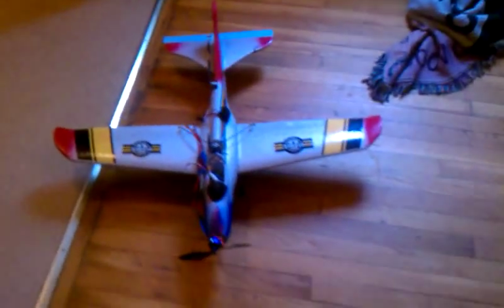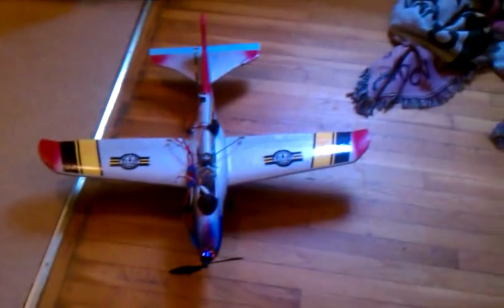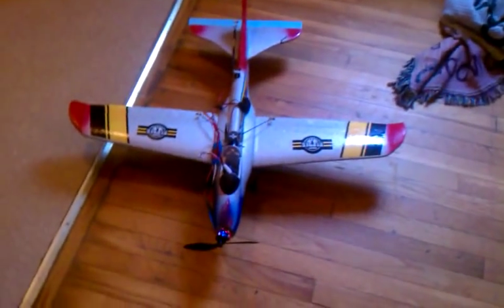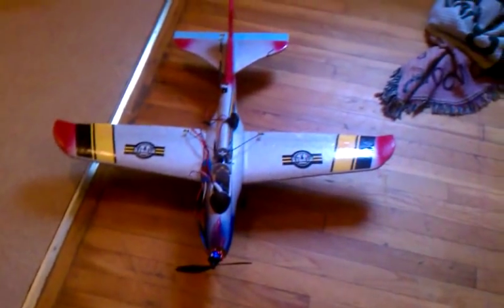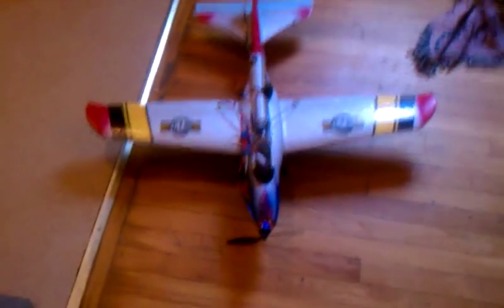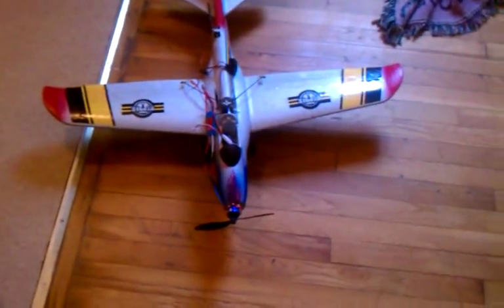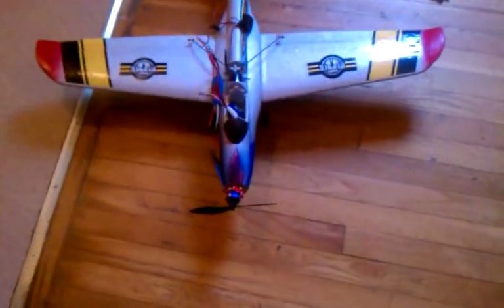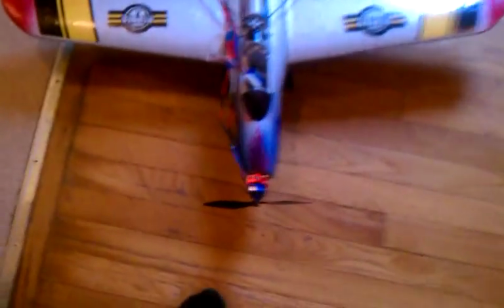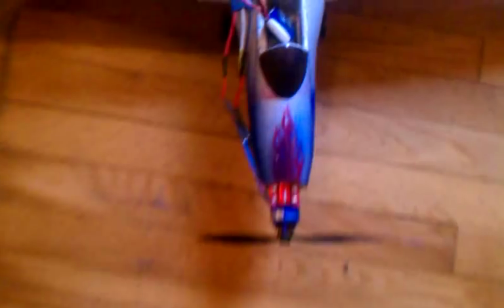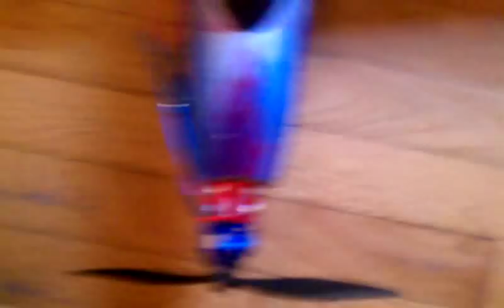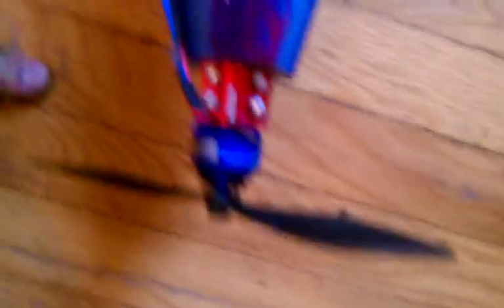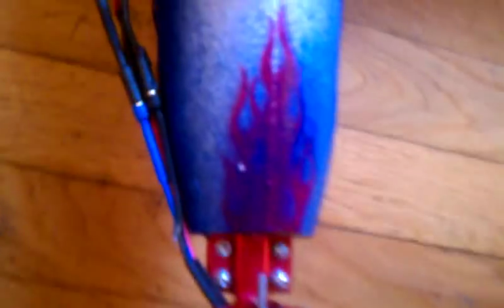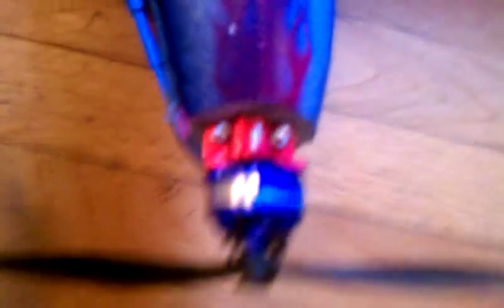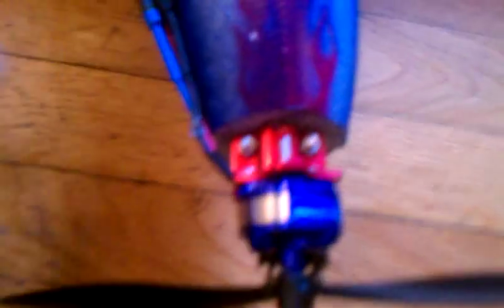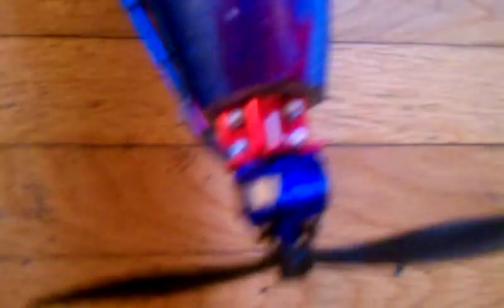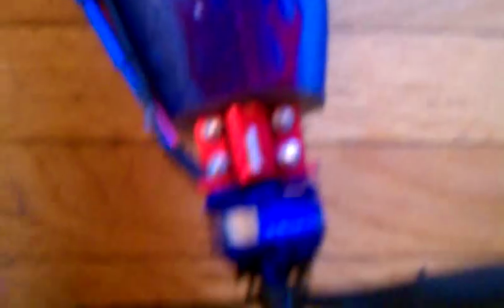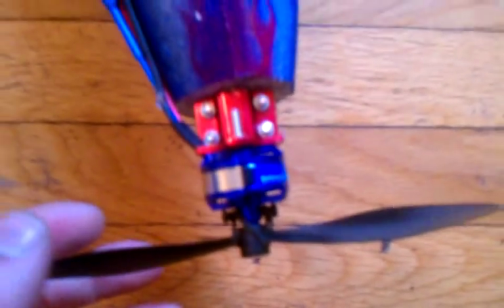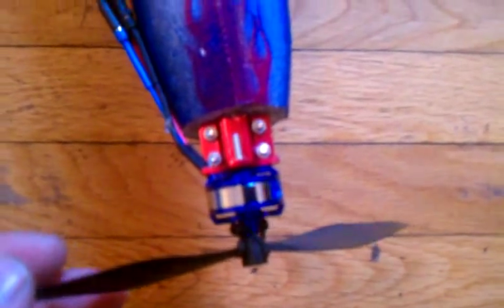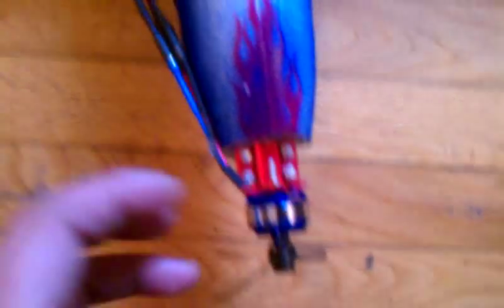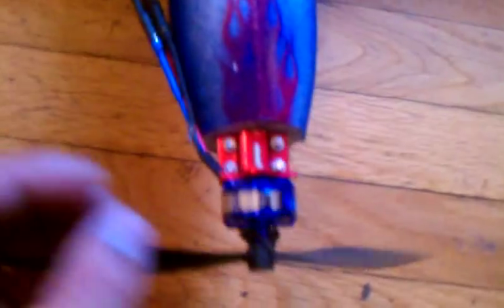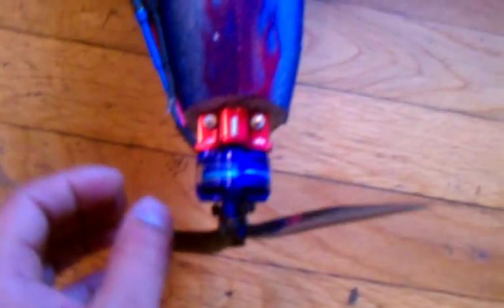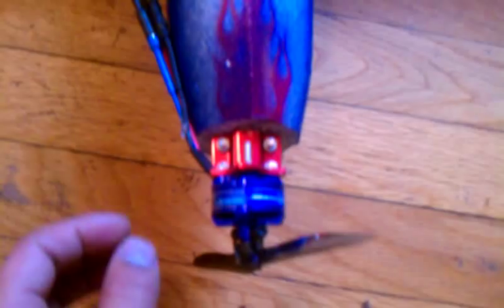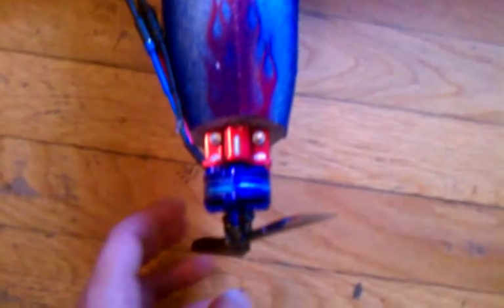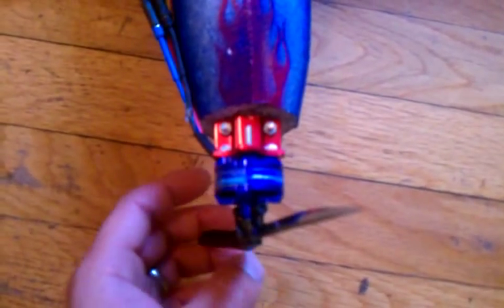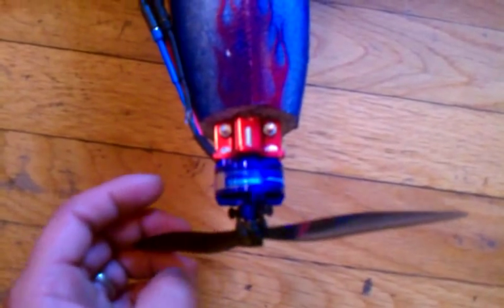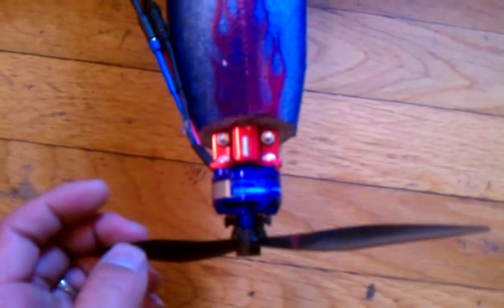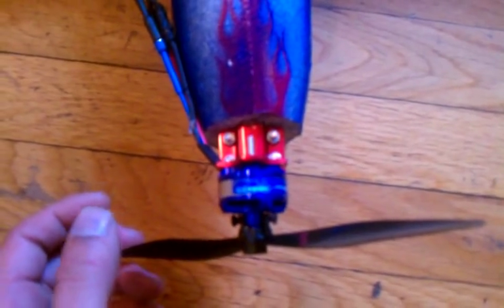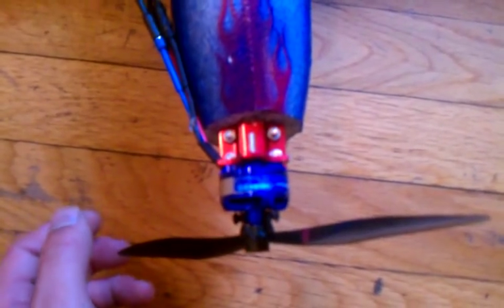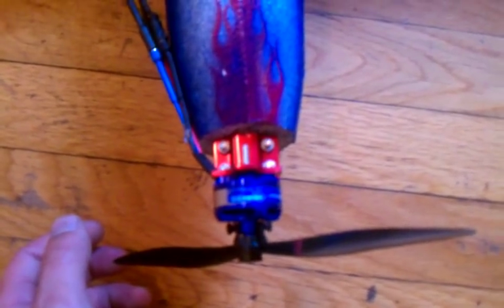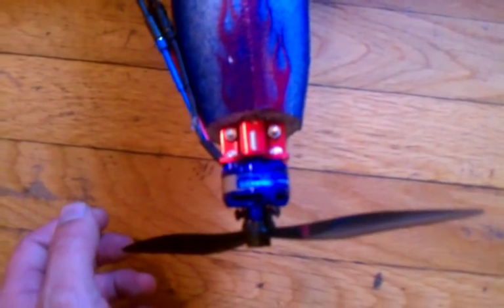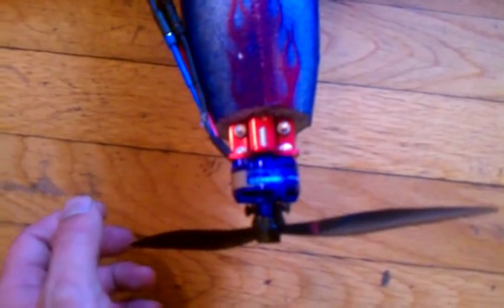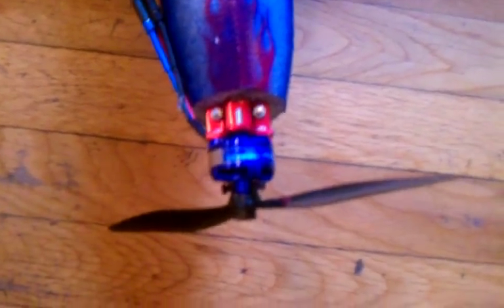All right, this is my stealth glider. Right here I have an engine mount with an Exceed — I don't know if you can see that — Exceed RC 2205-1800 KV motor.